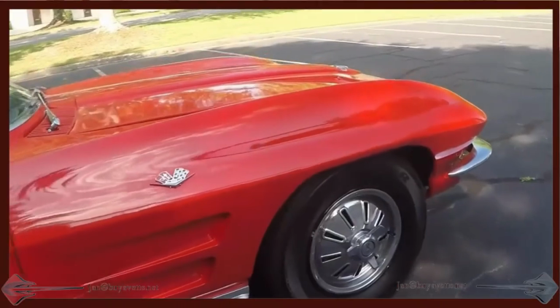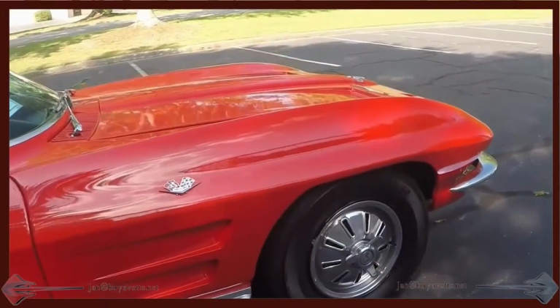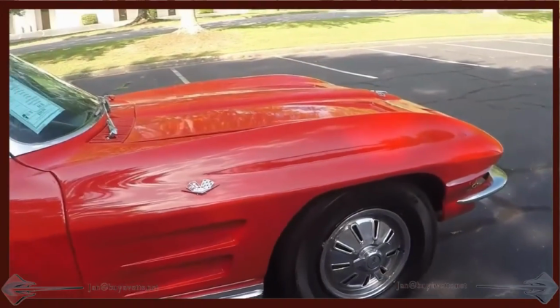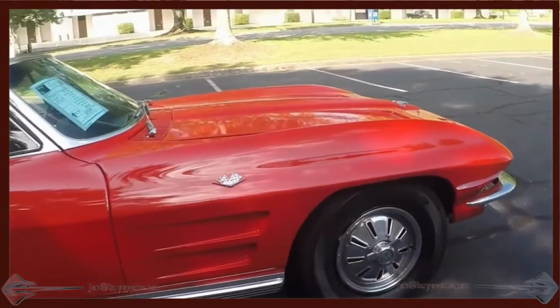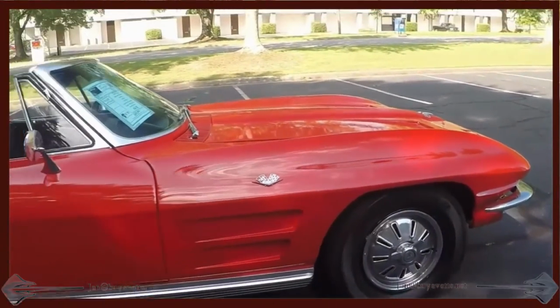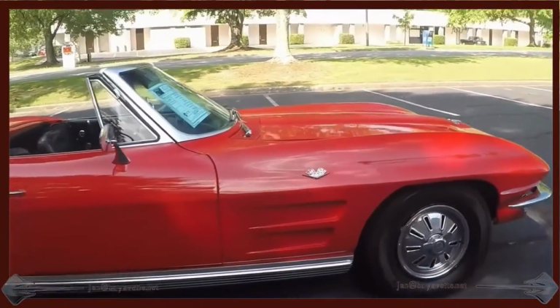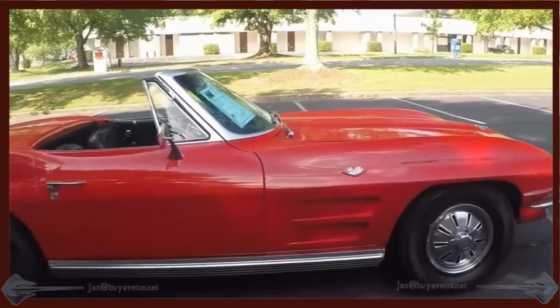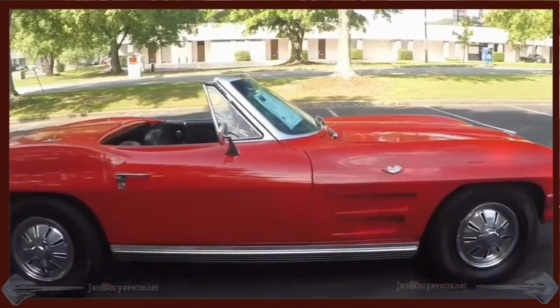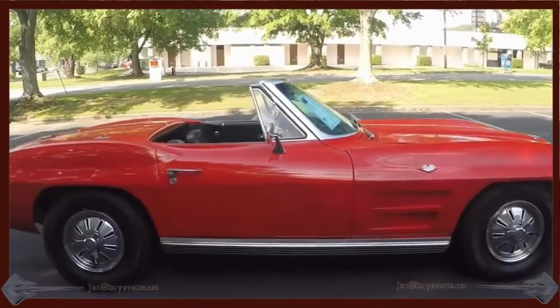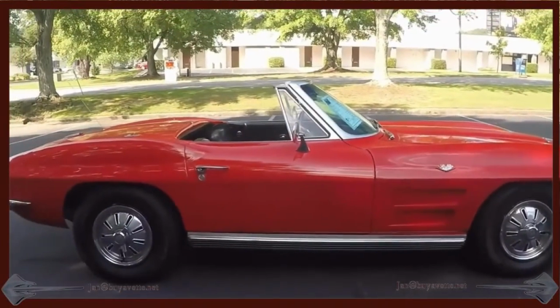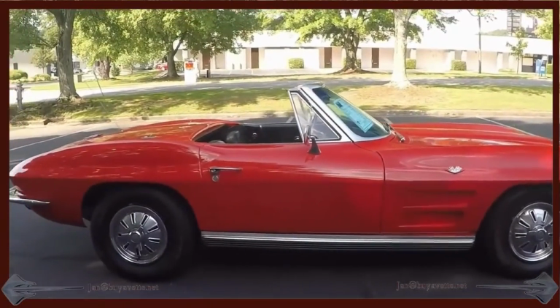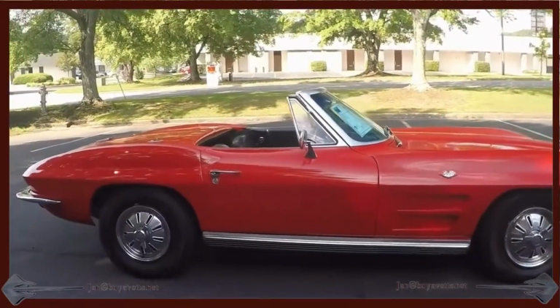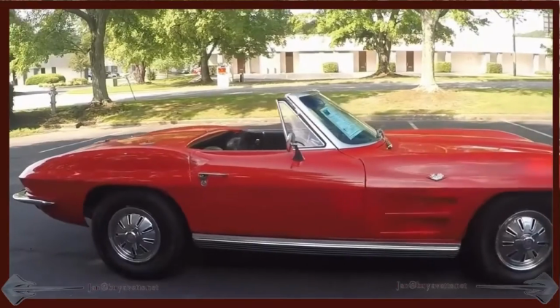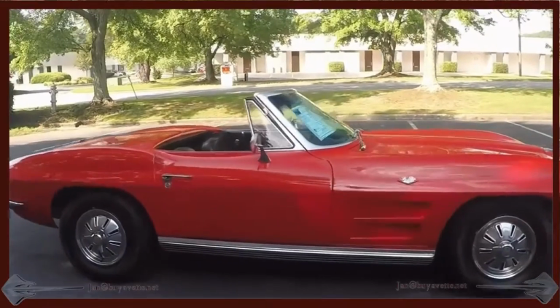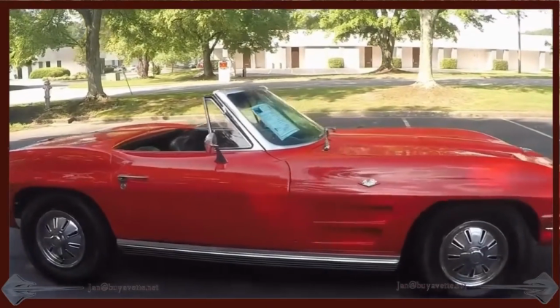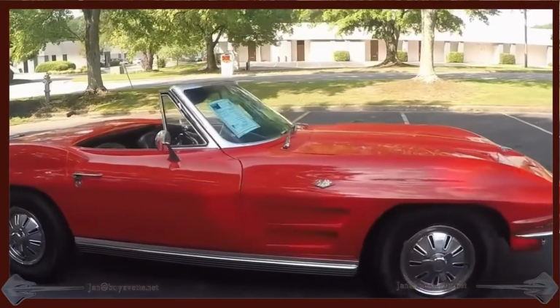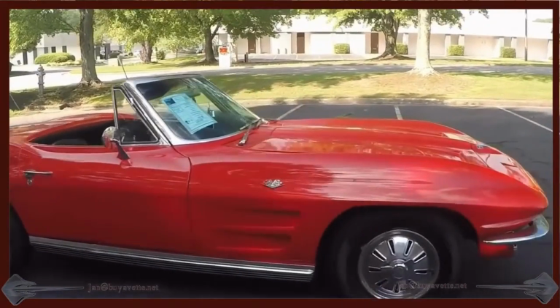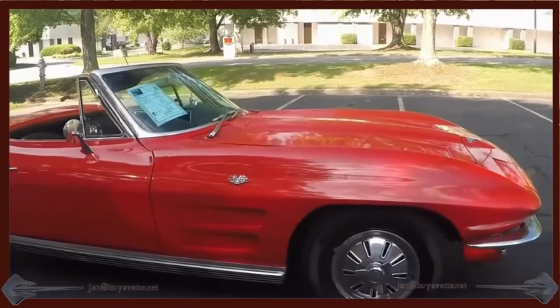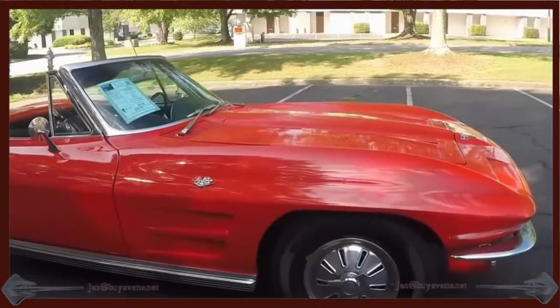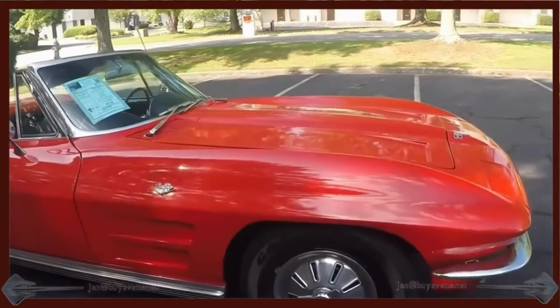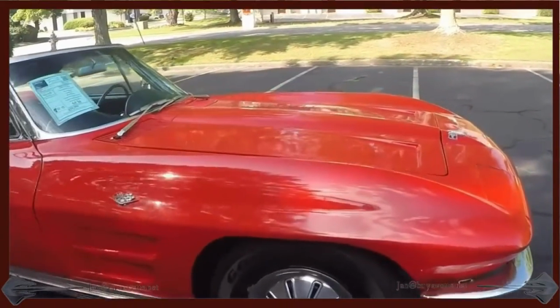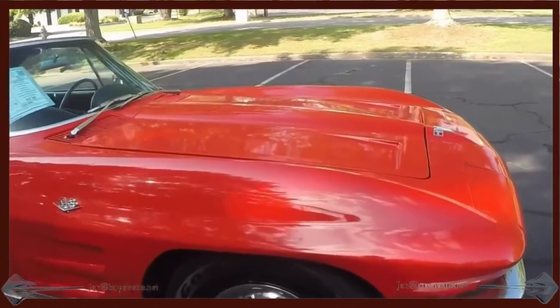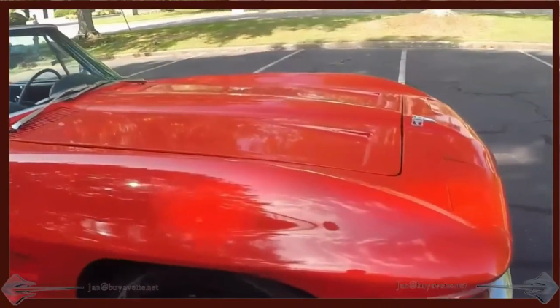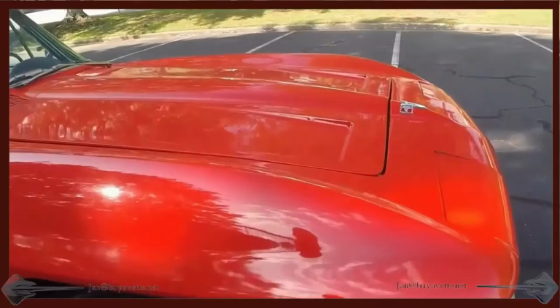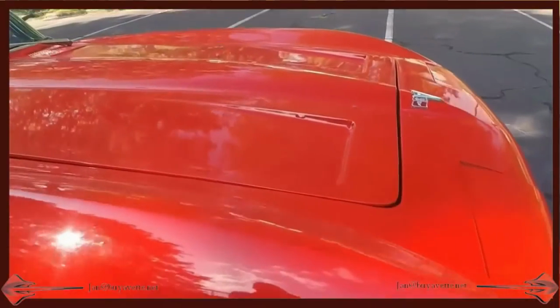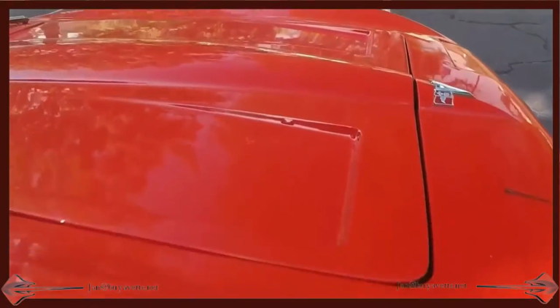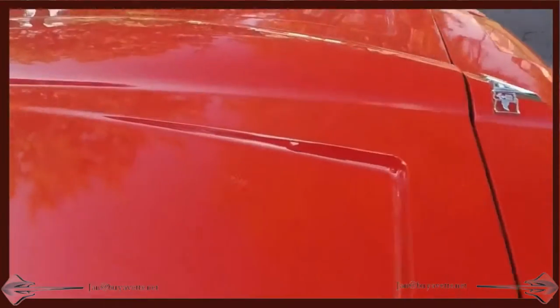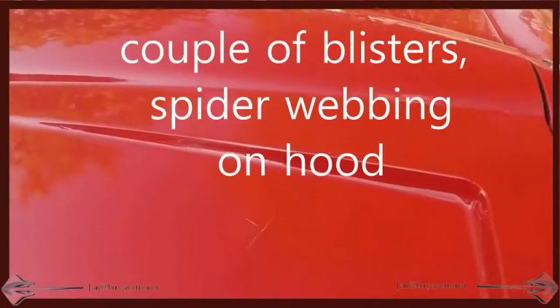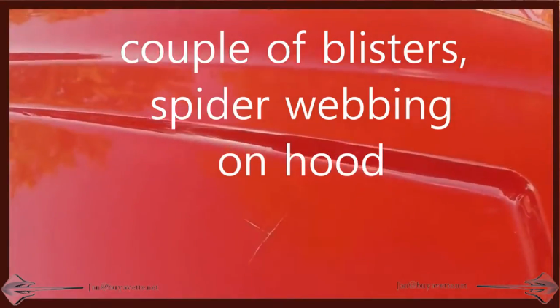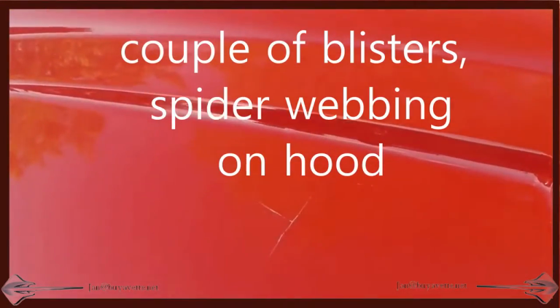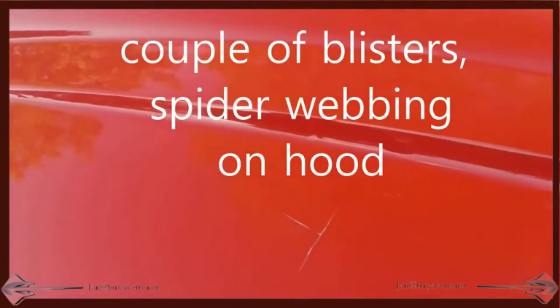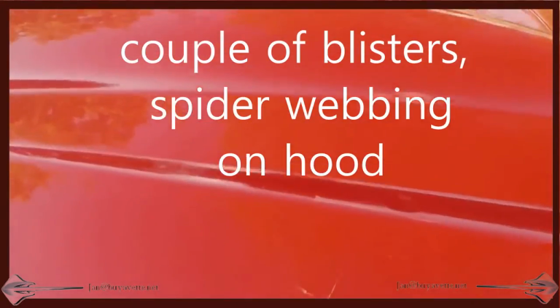I'm going to try to show you the blemishes on the hood shortly. A couple of spider webbing and a couple of blisters. Other than that, paint is in overall pretty good shape.